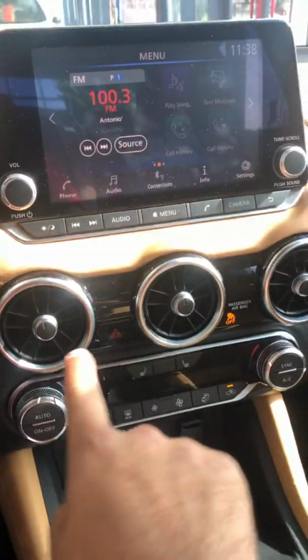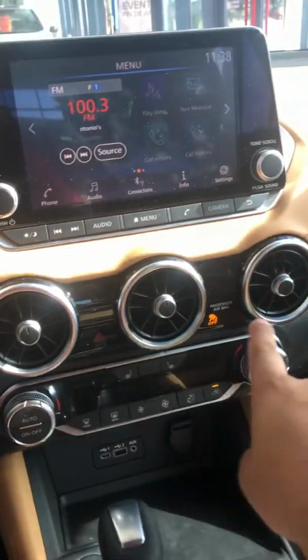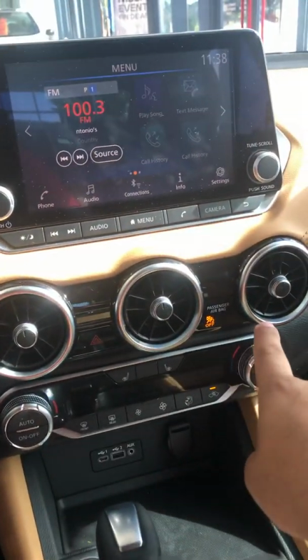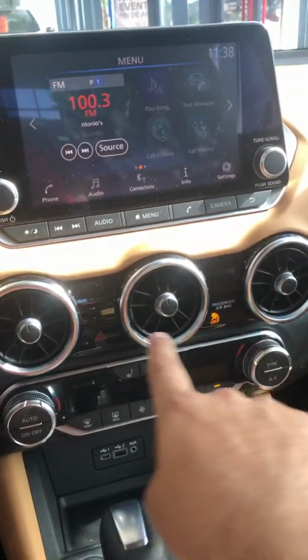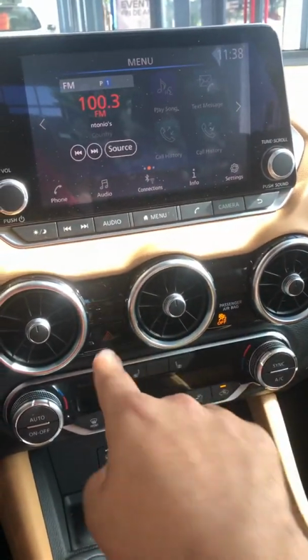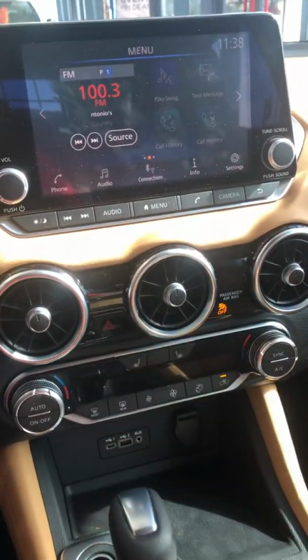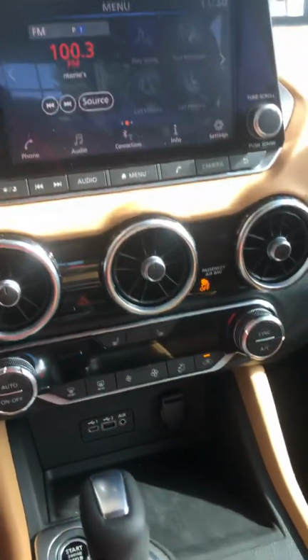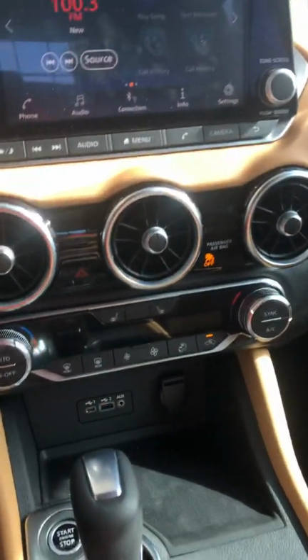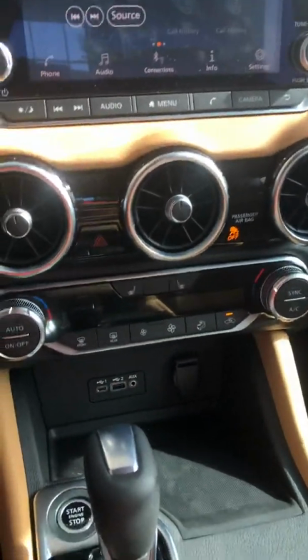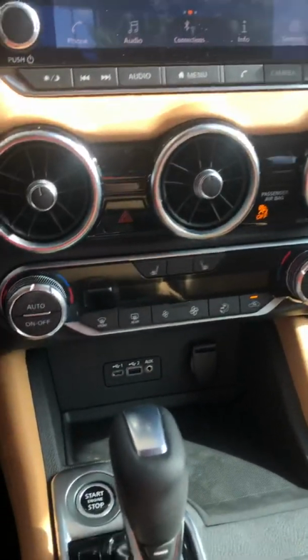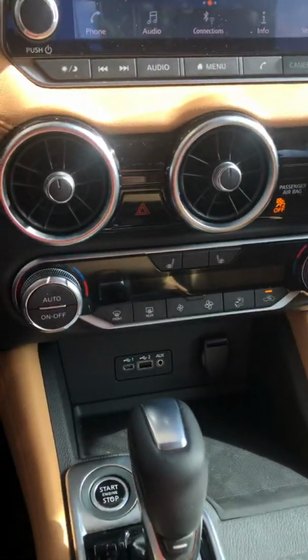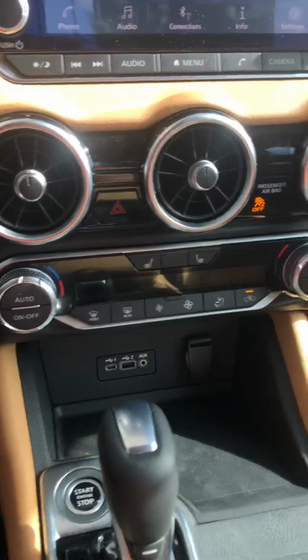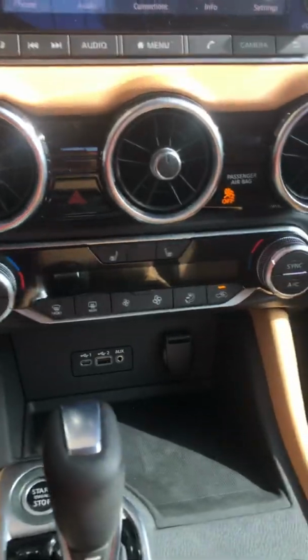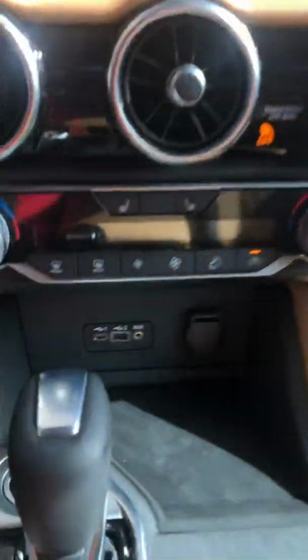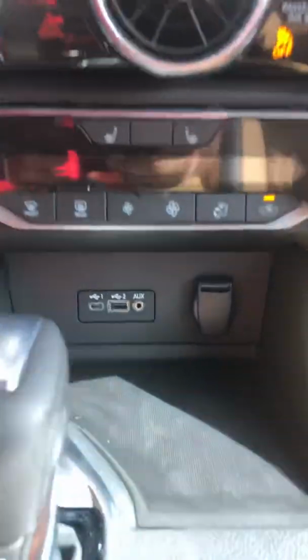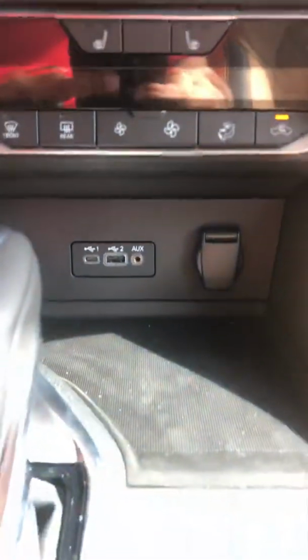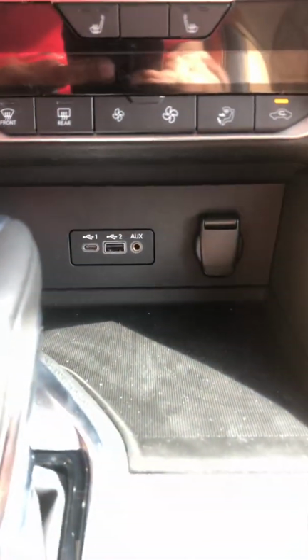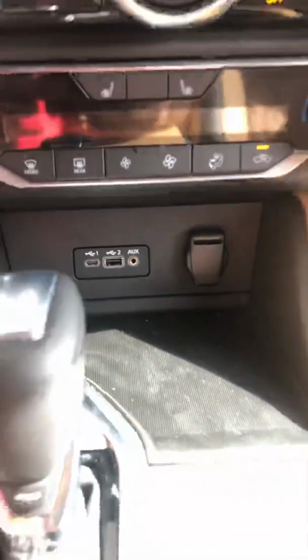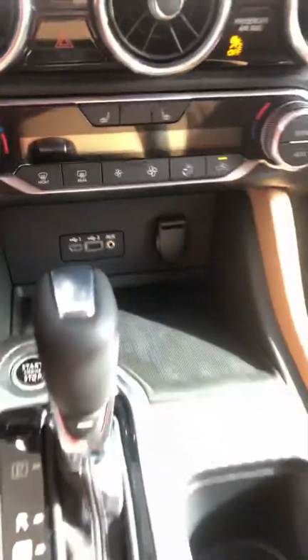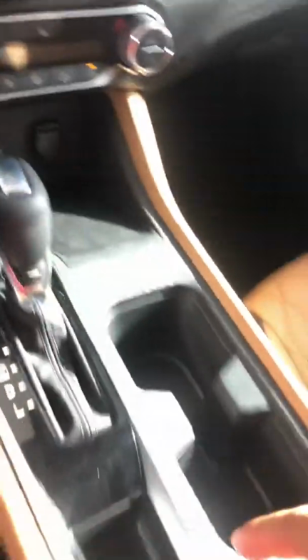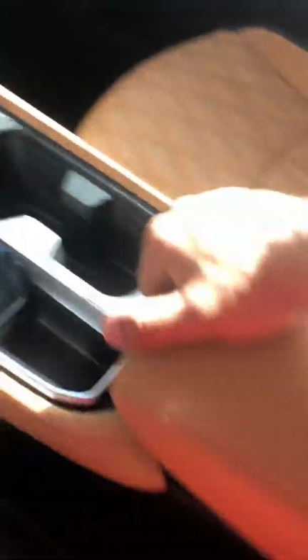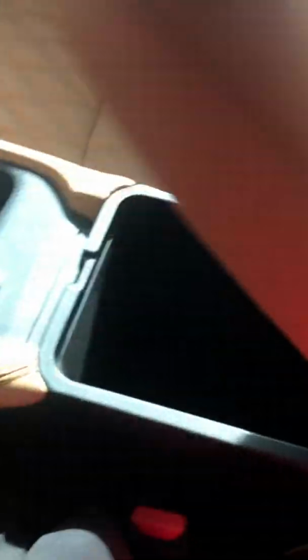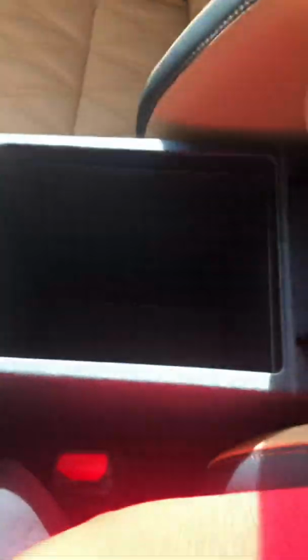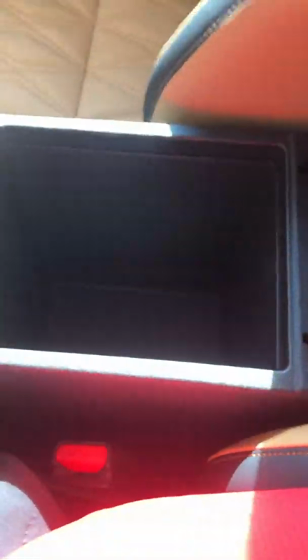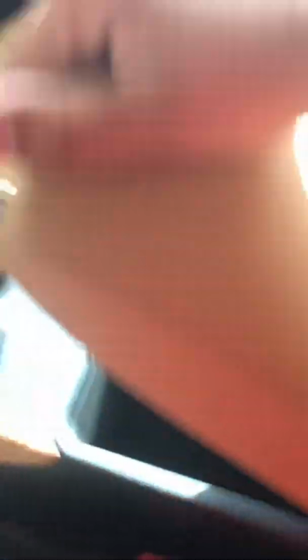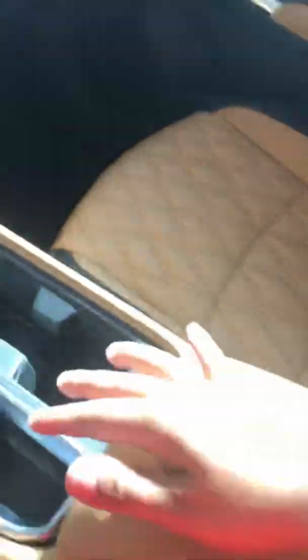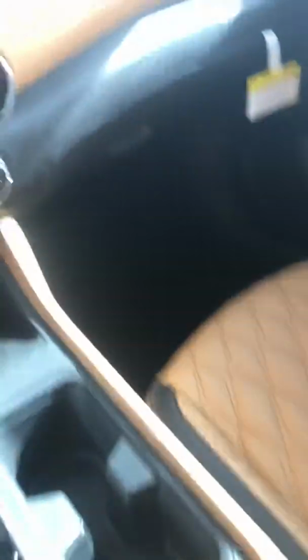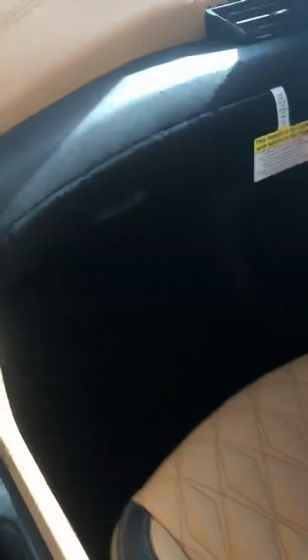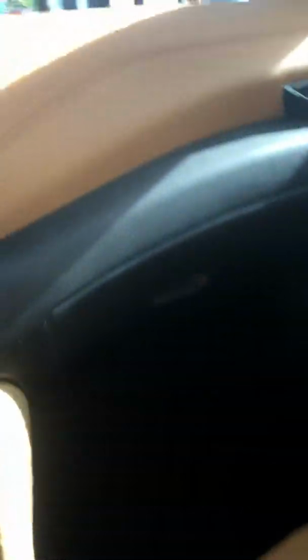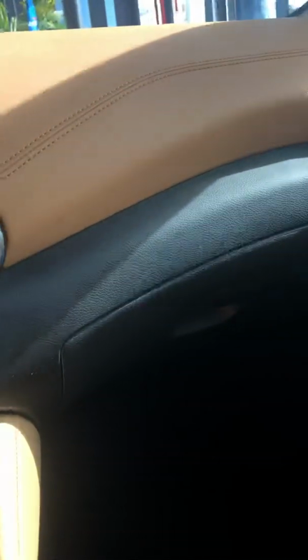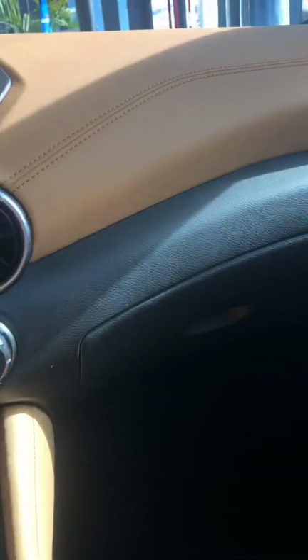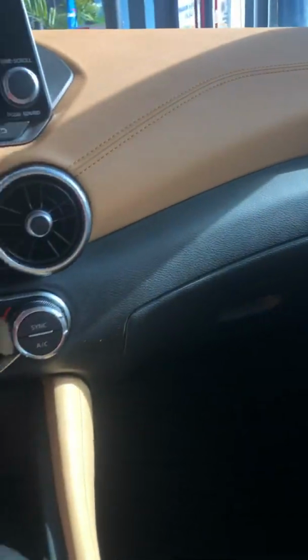Love the way they did these vents — it almost looks like a fighter jet. There's dual climate control, charging ports down low, and plenty of room in the center console.